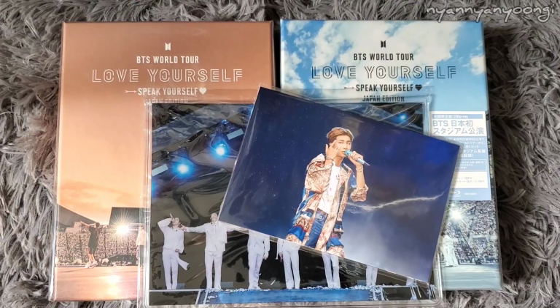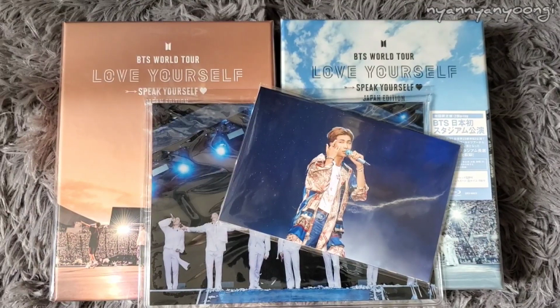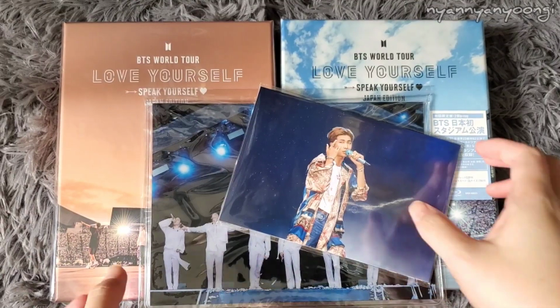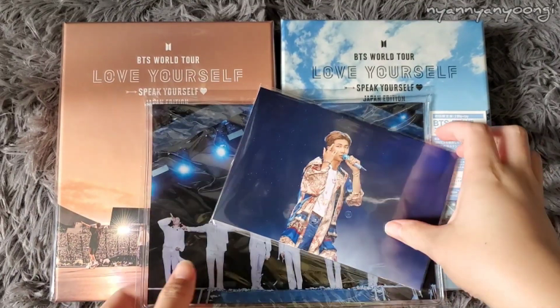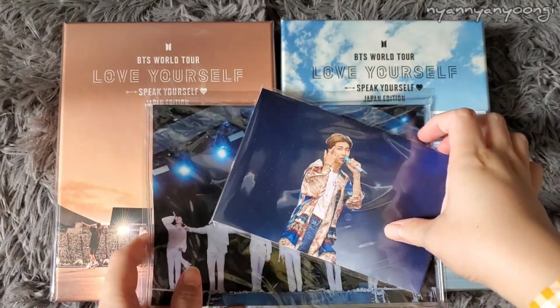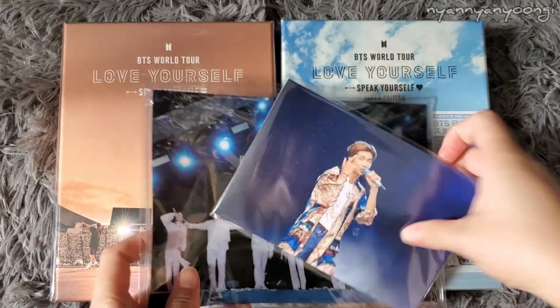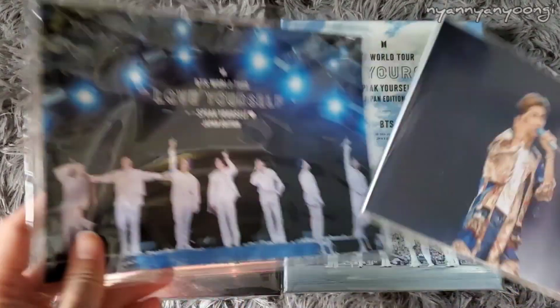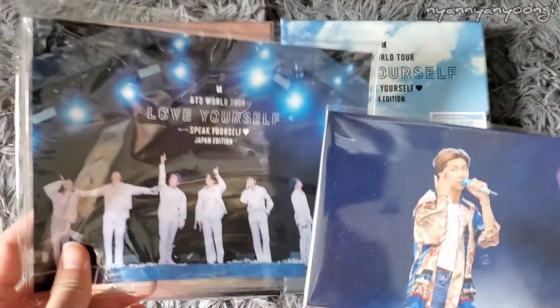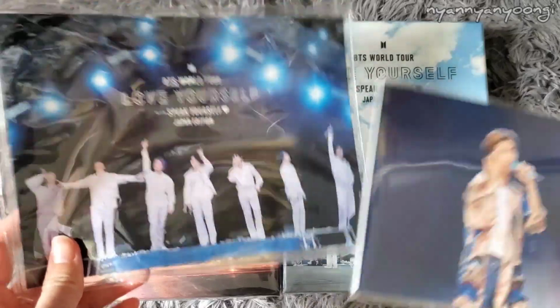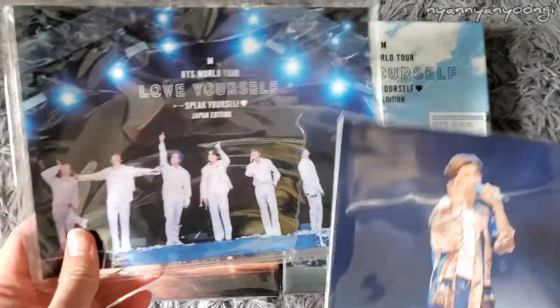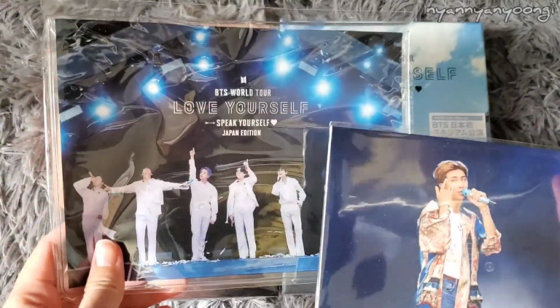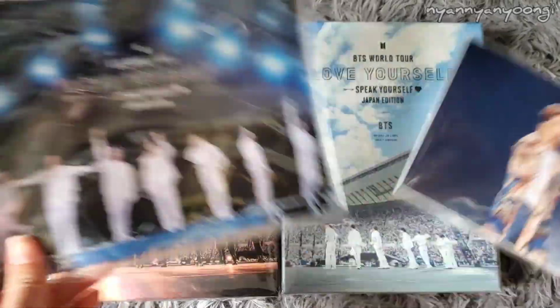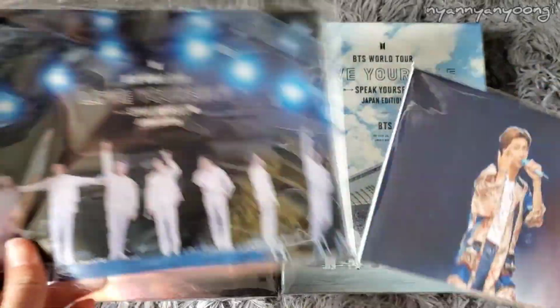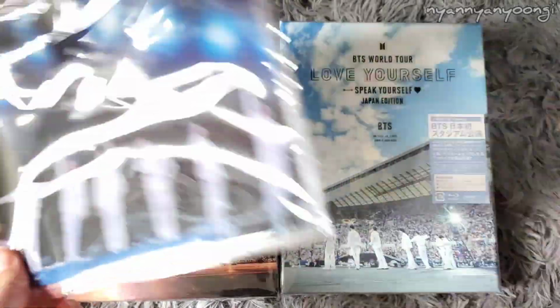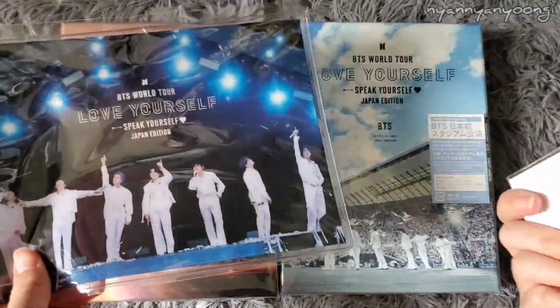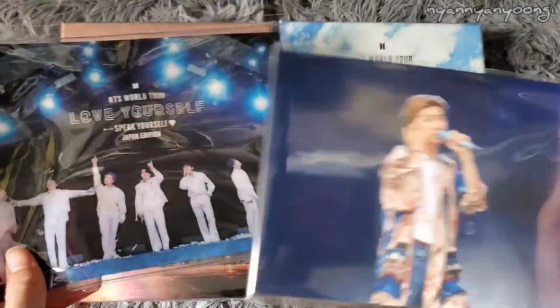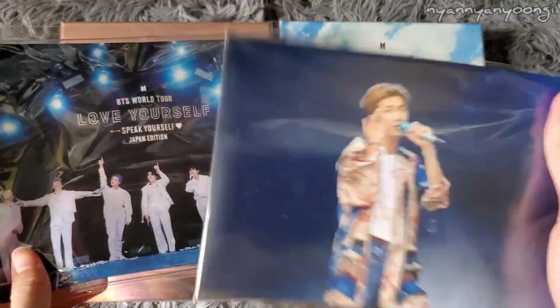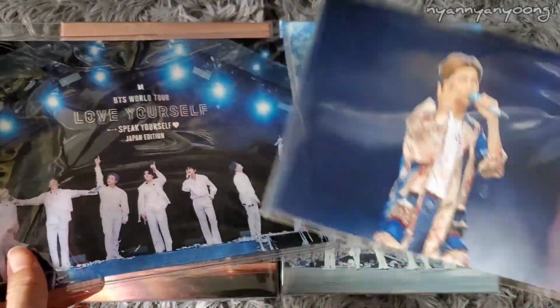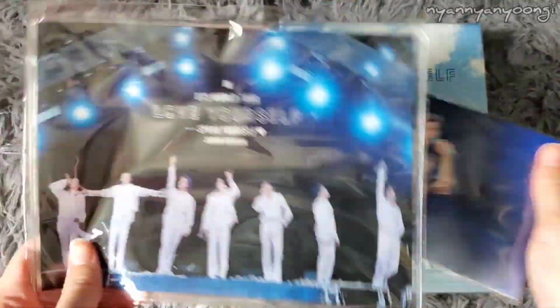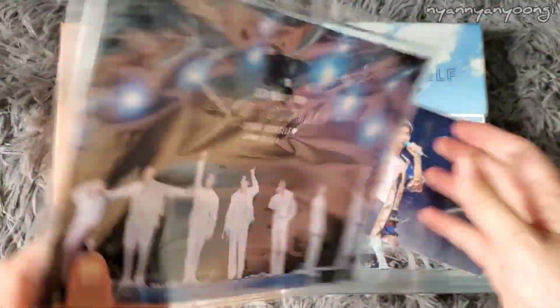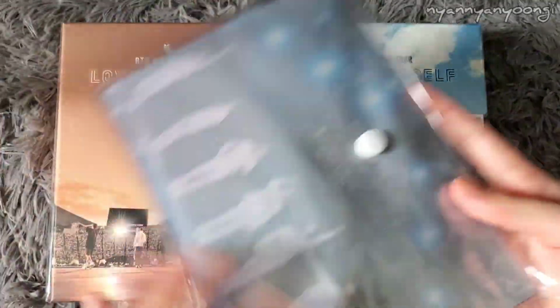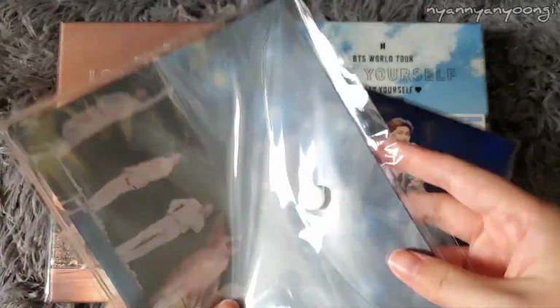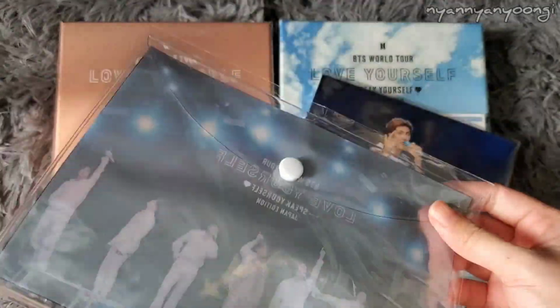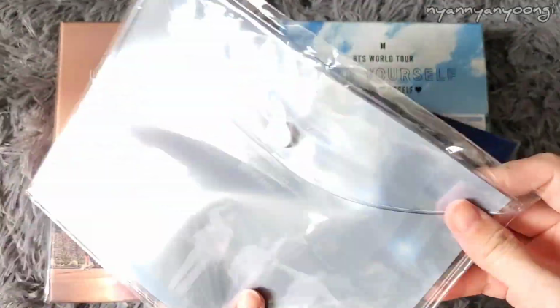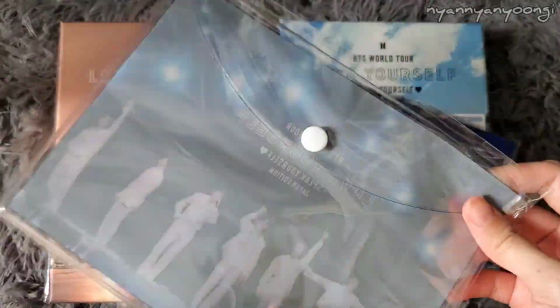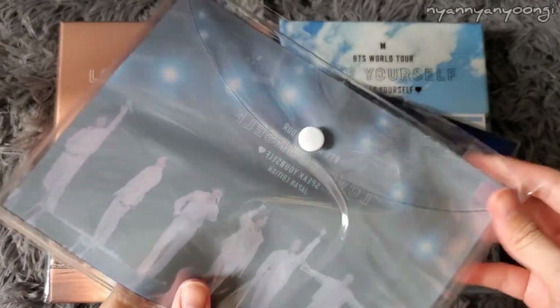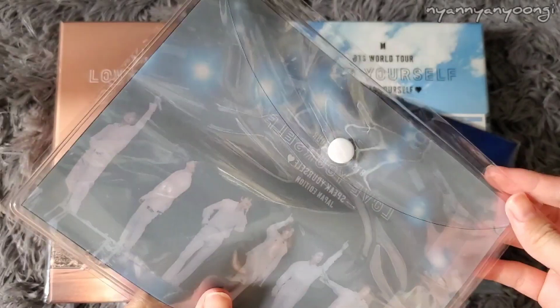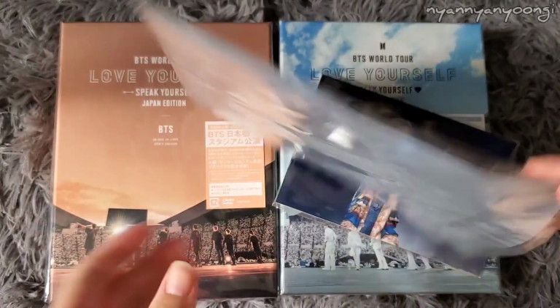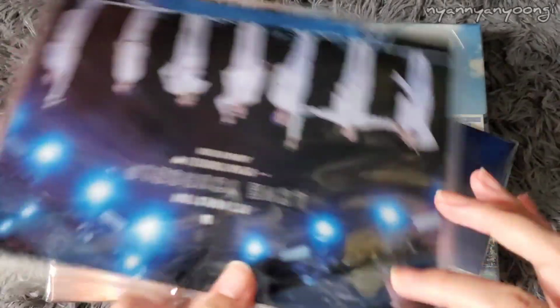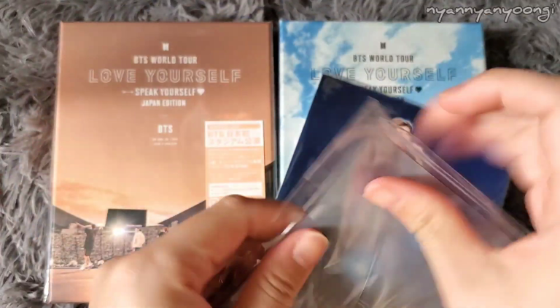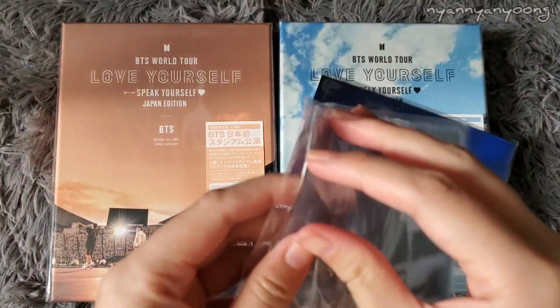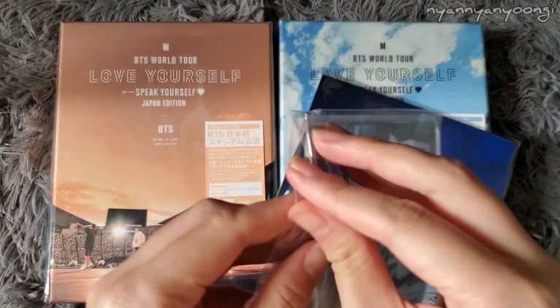Here they are. This is the pre-order gift from the Japan fan club — it's a photocard set and this vinyl clutch bag. Let's open this first.